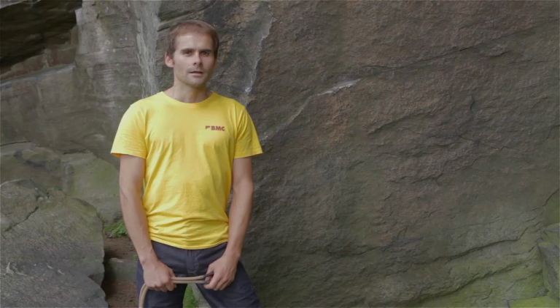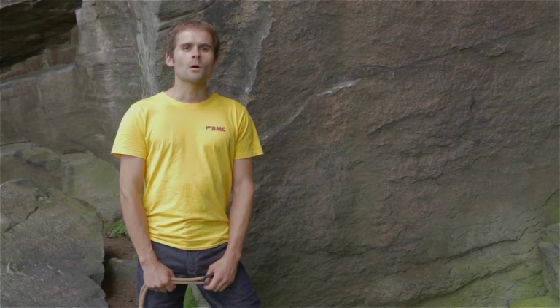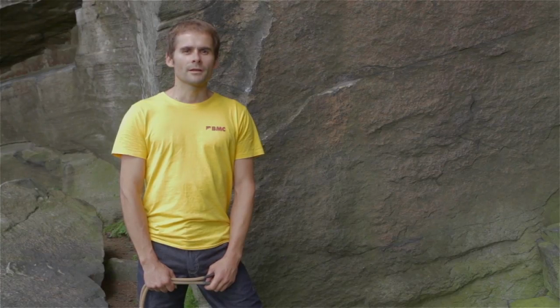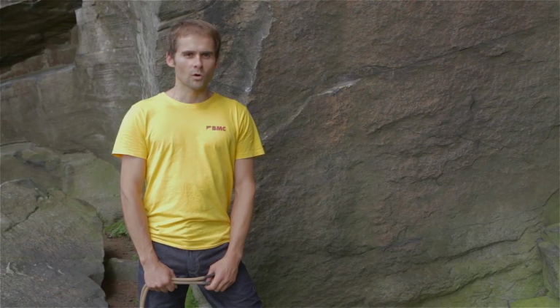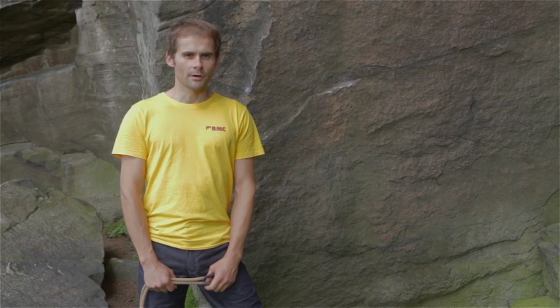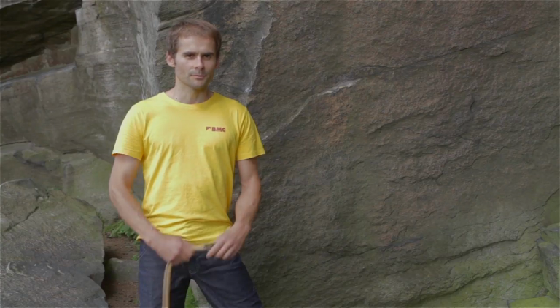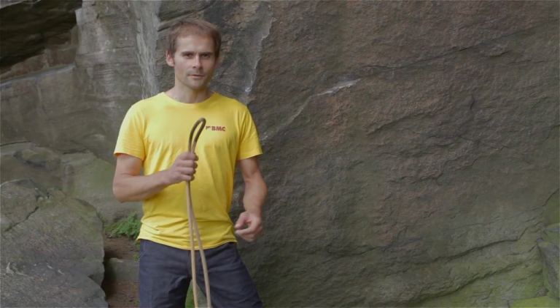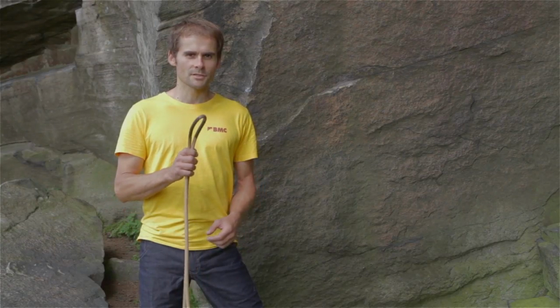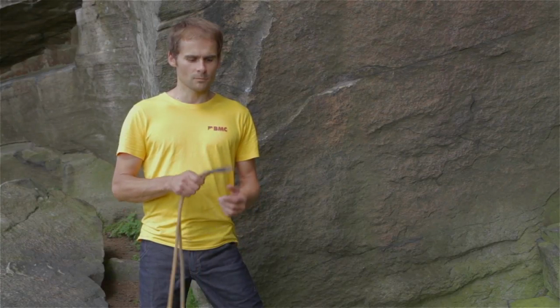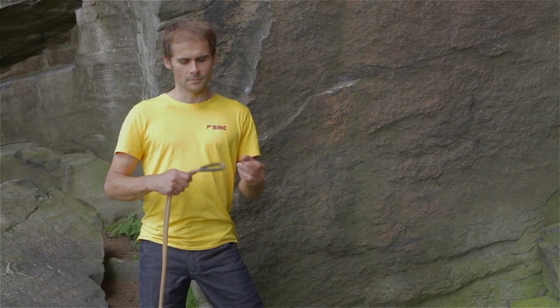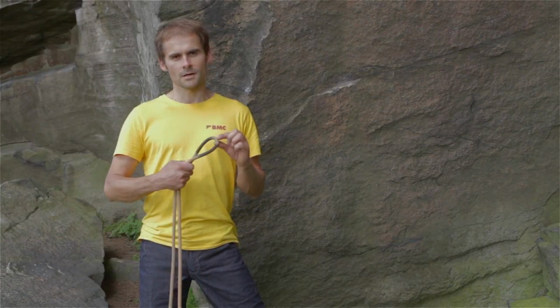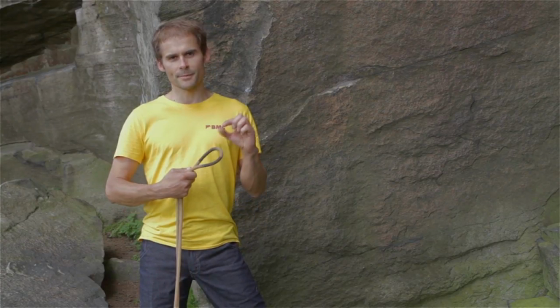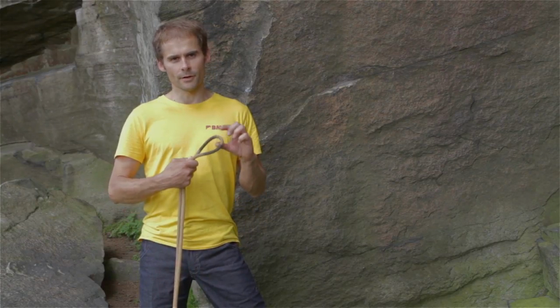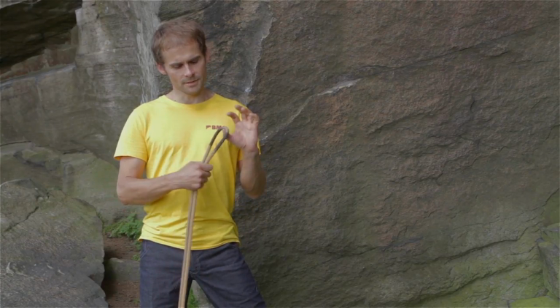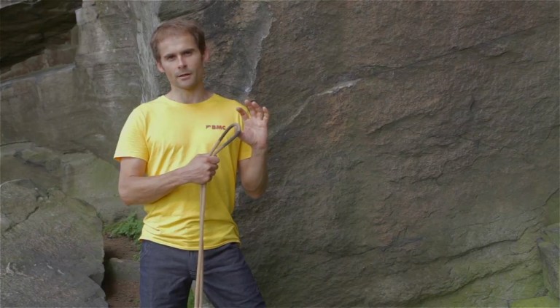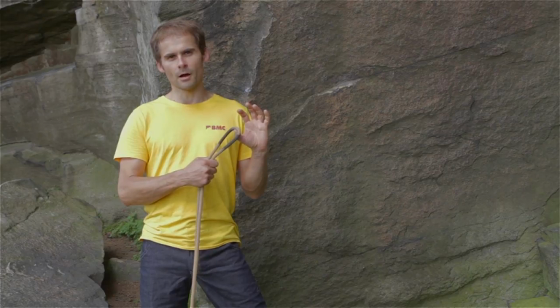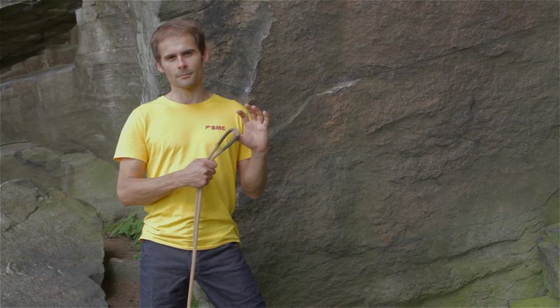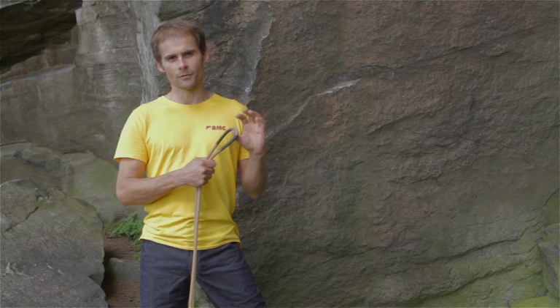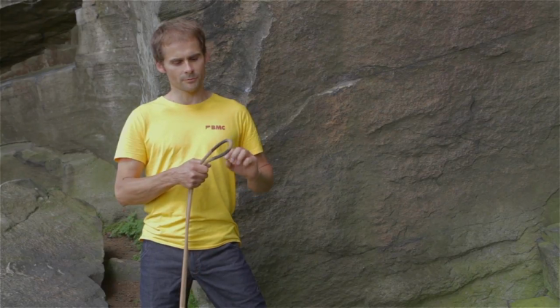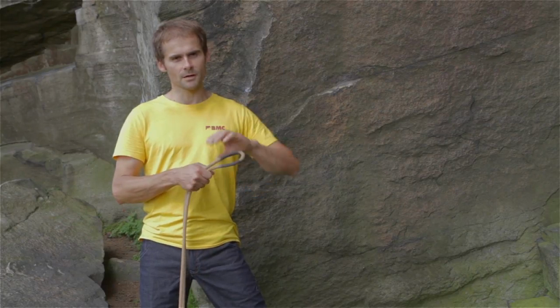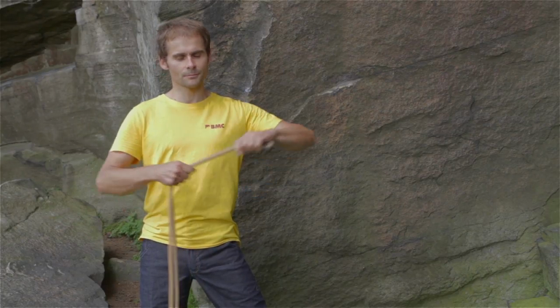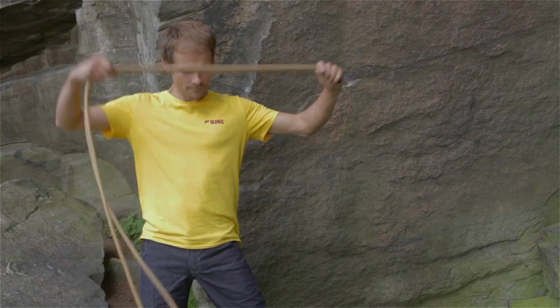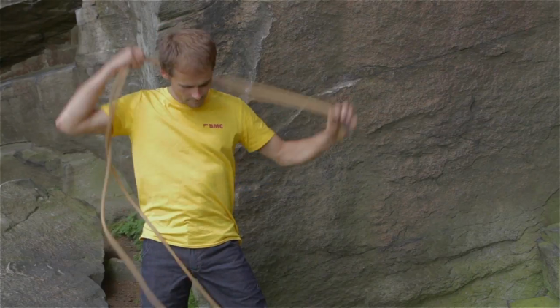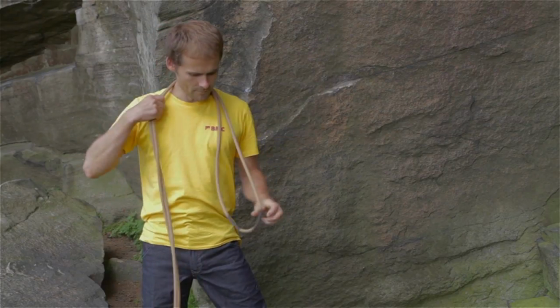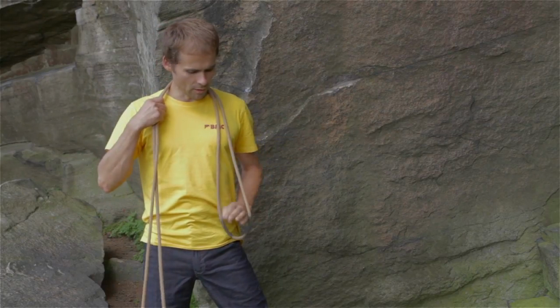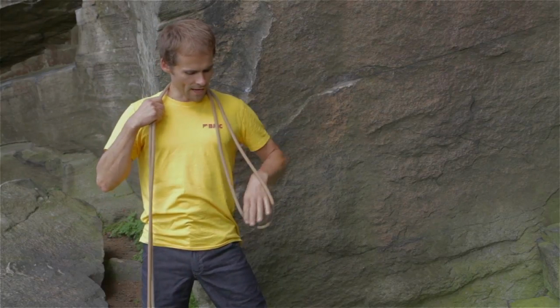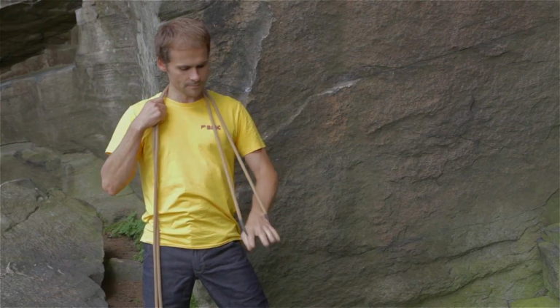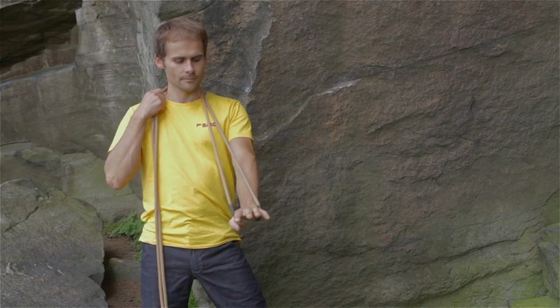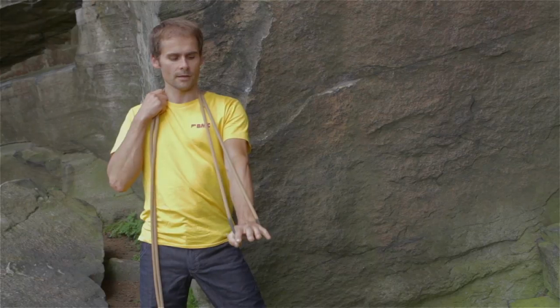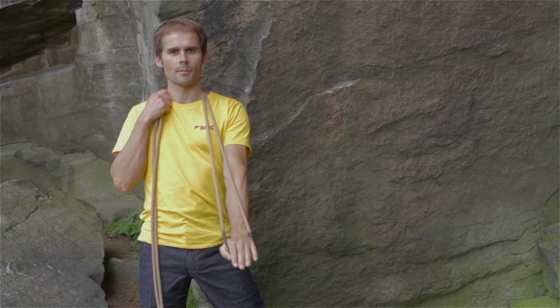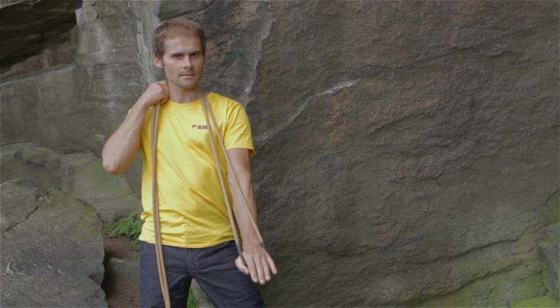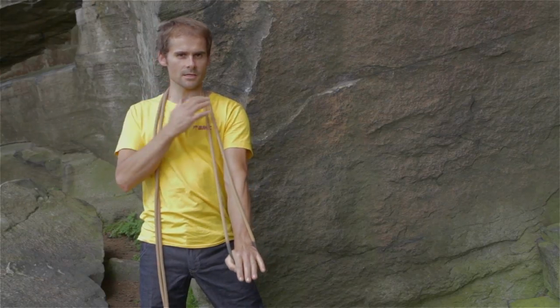Here's one way of coiling your rope. First of all, starting with the middle of the rope — there's a middle of the rope marker on this rope, for example — I'm going to hold that middle of the rope in my hand like so.